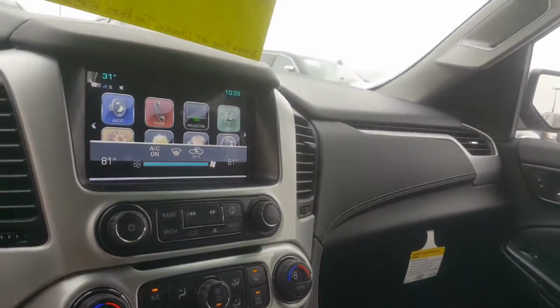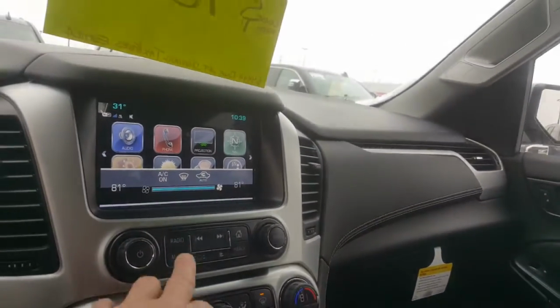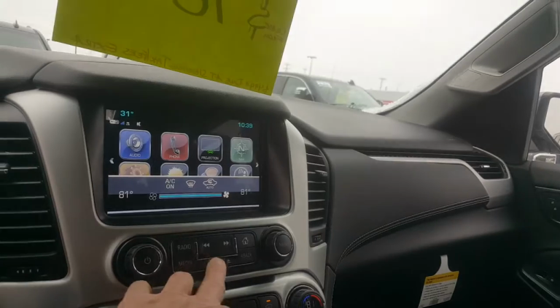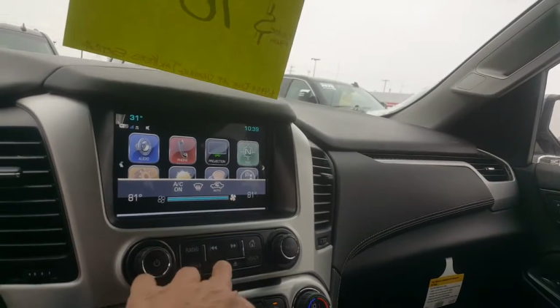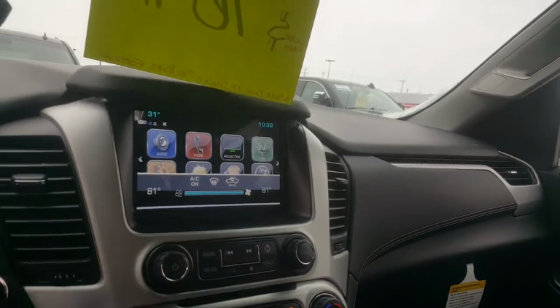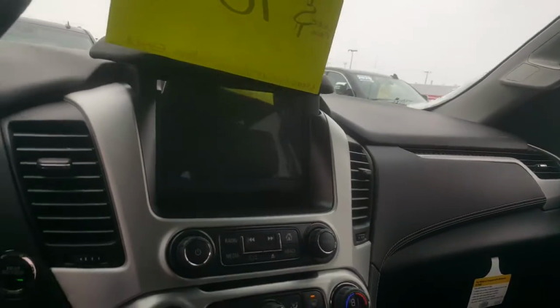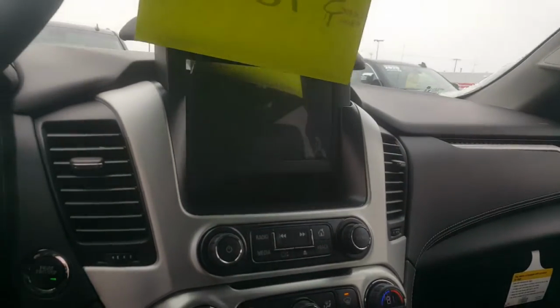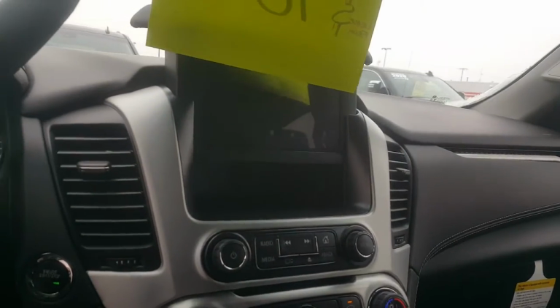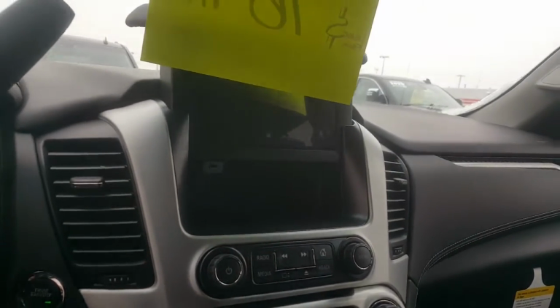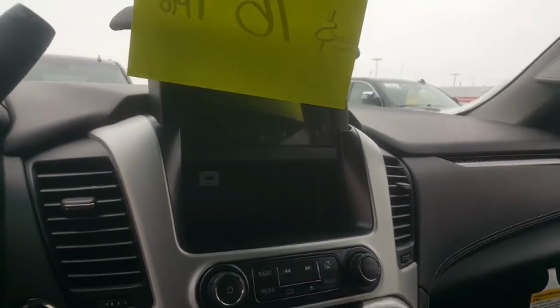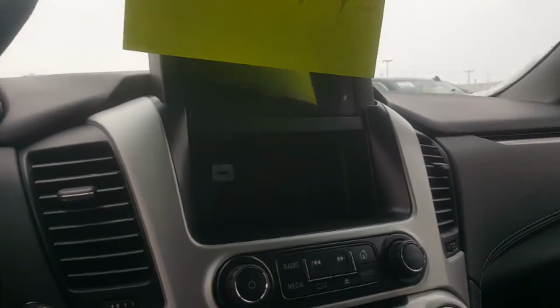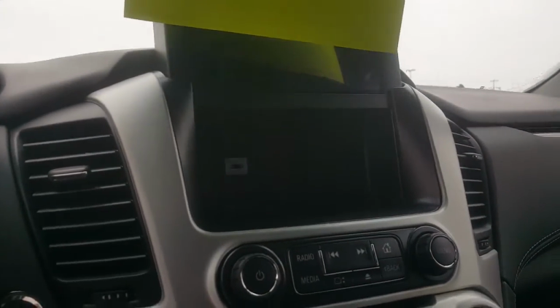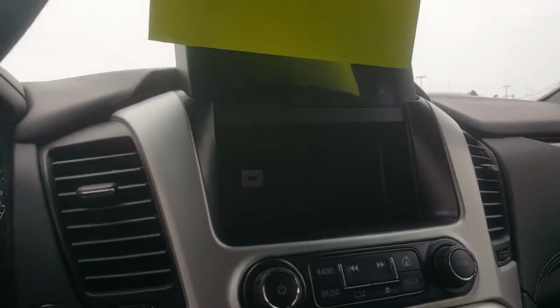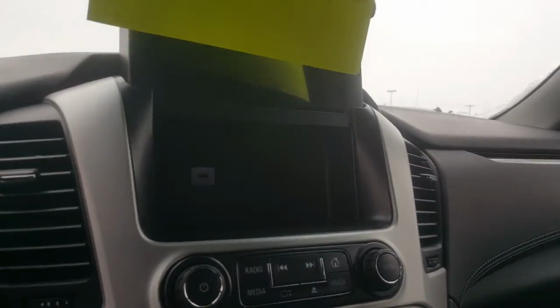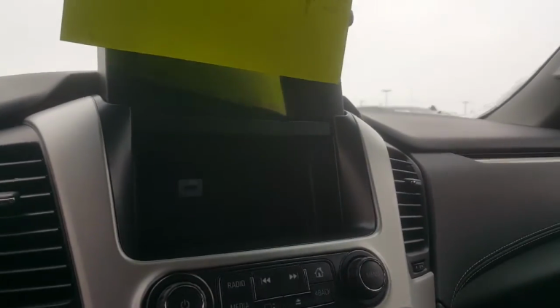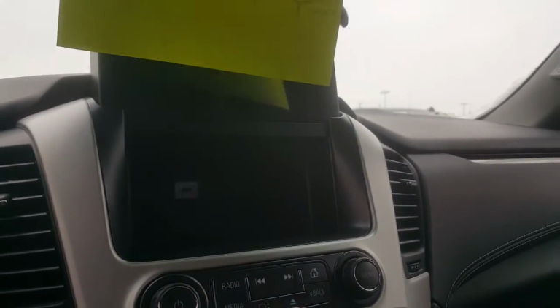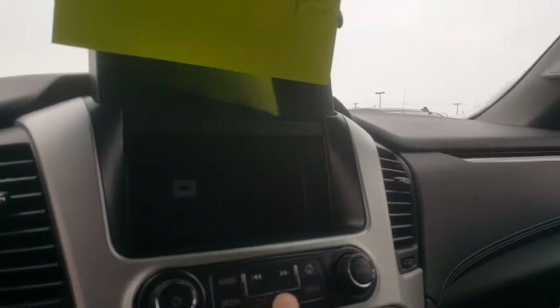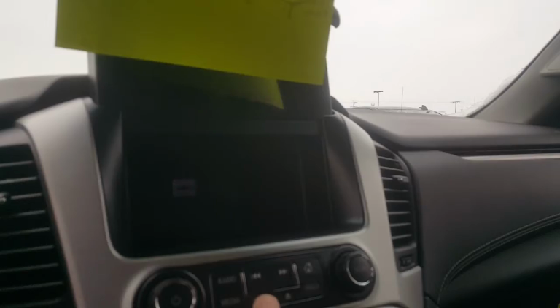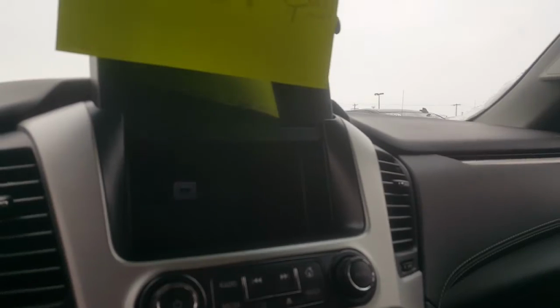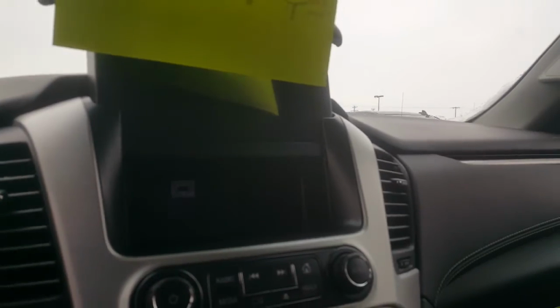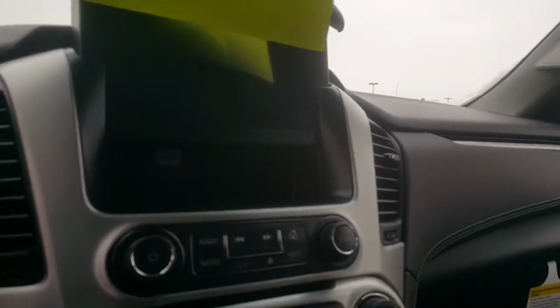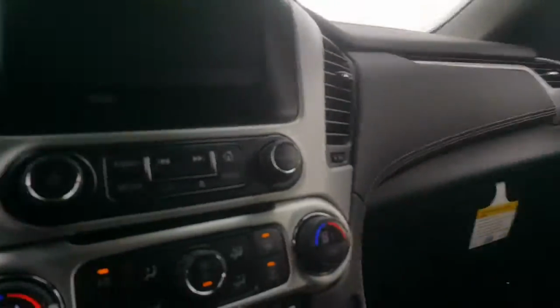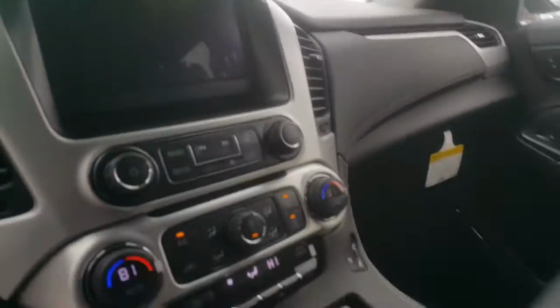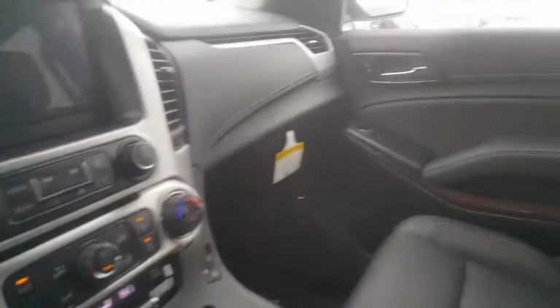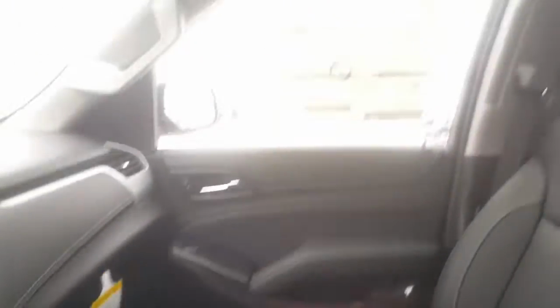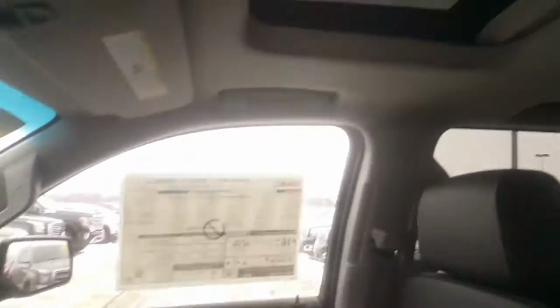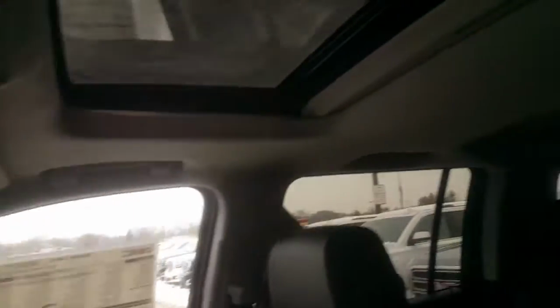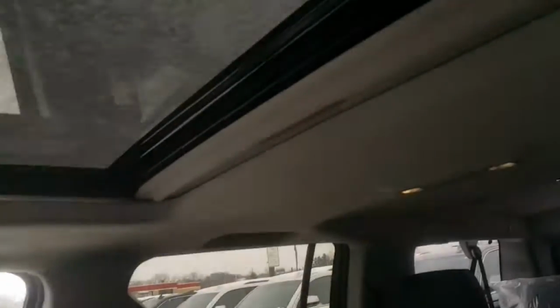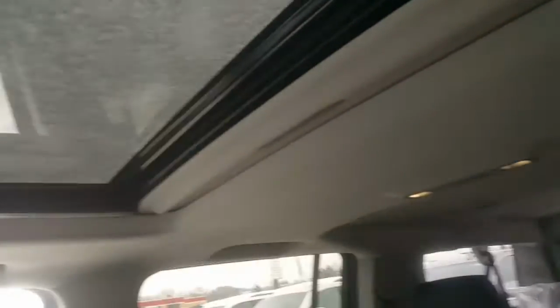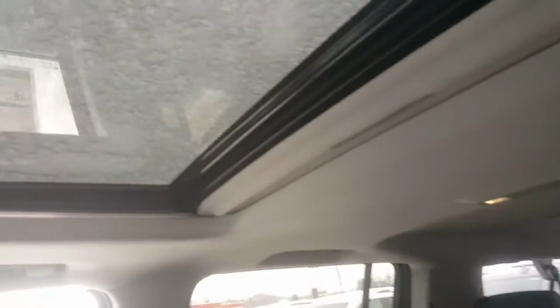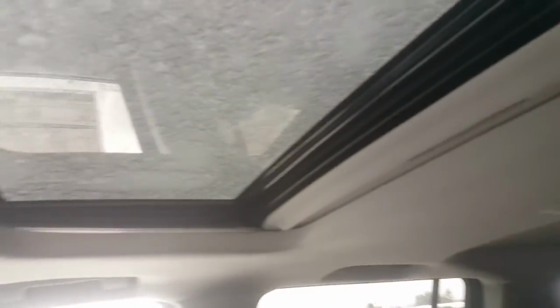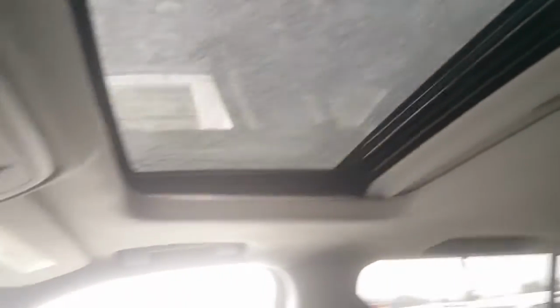CD player as well. You also have a hidden compartment back here for USB ports or storing anything else that you might consider valuable. Don't let me forget about the sunroof as well.